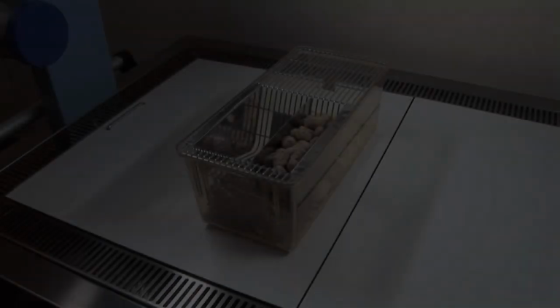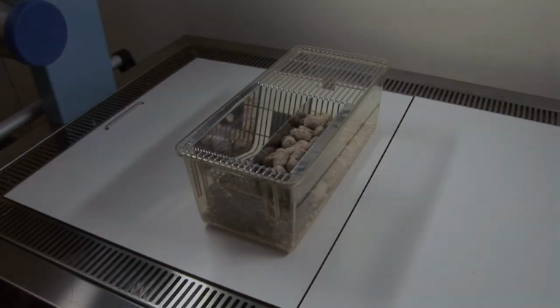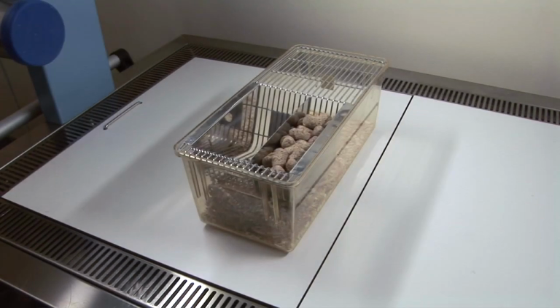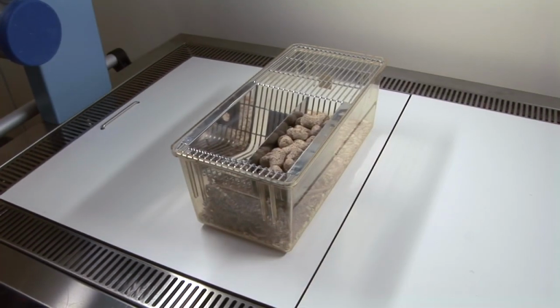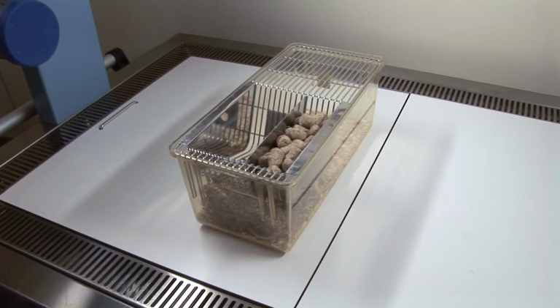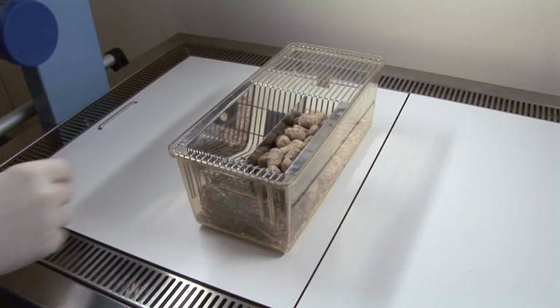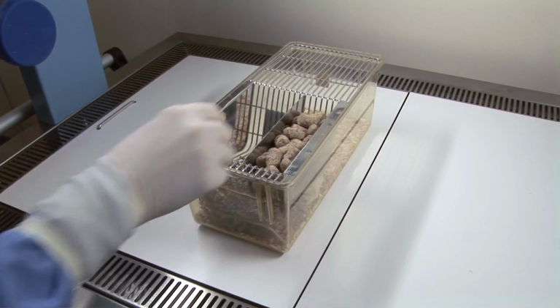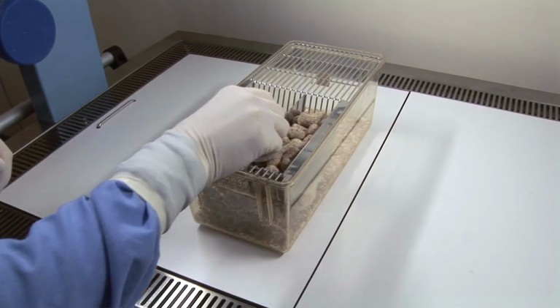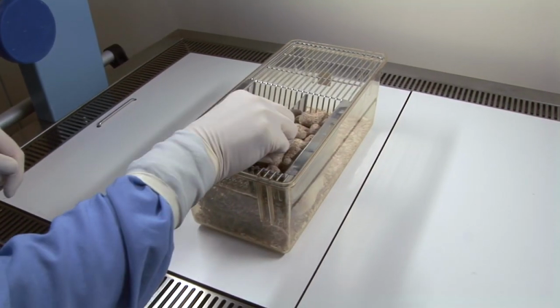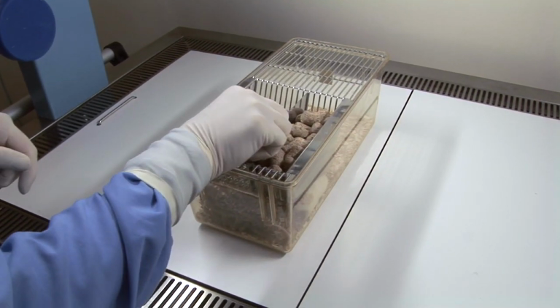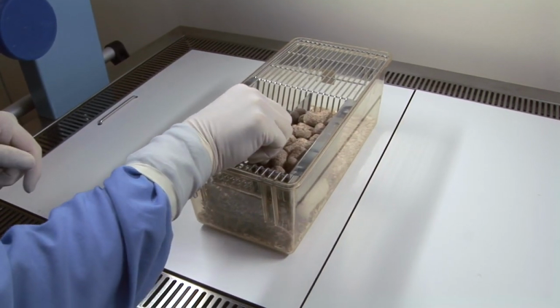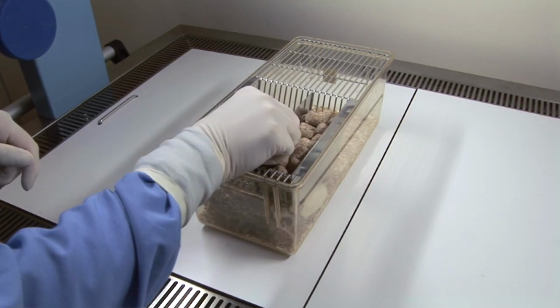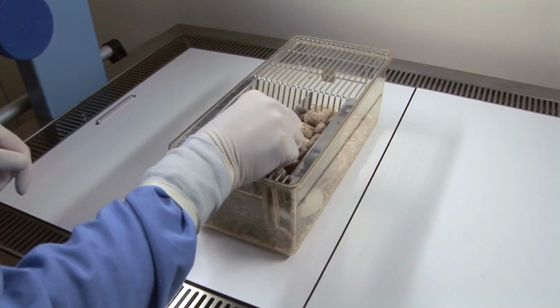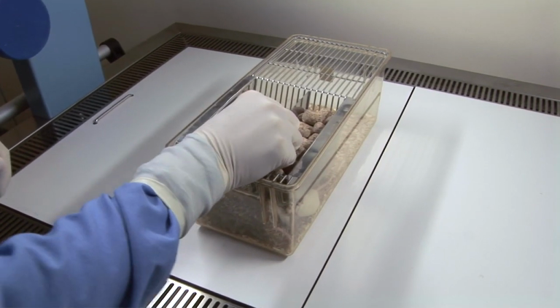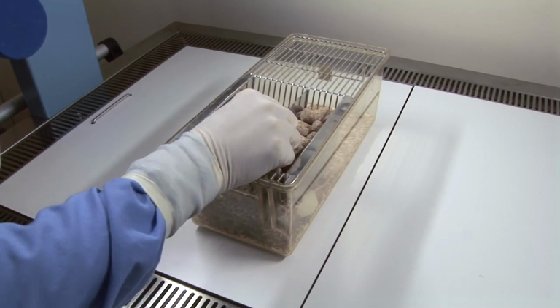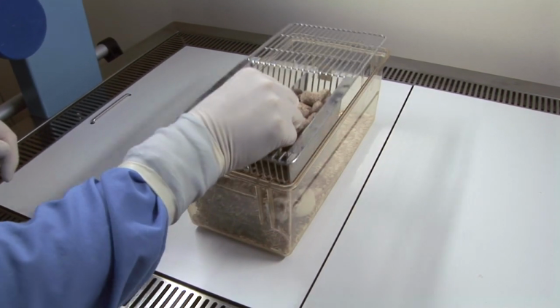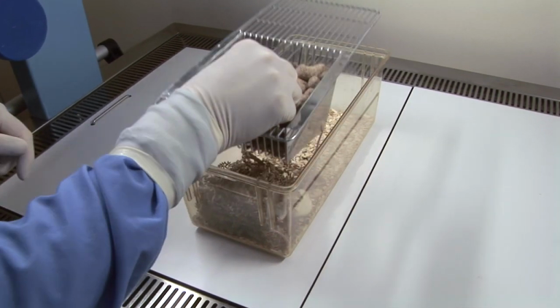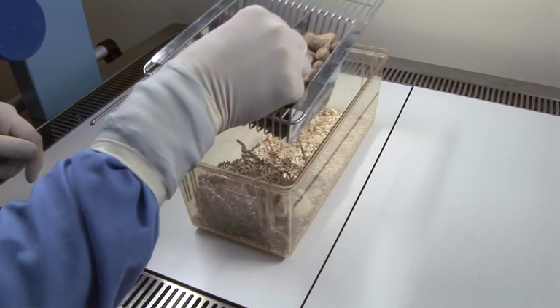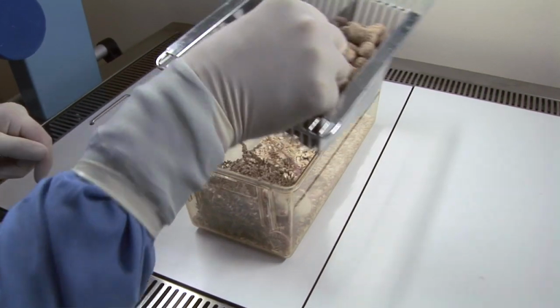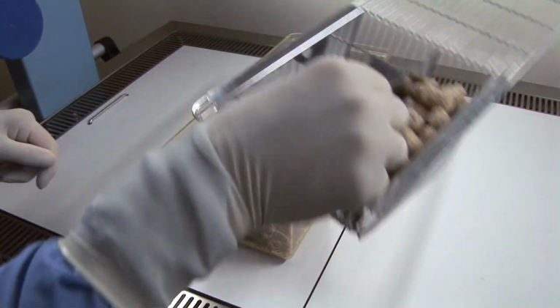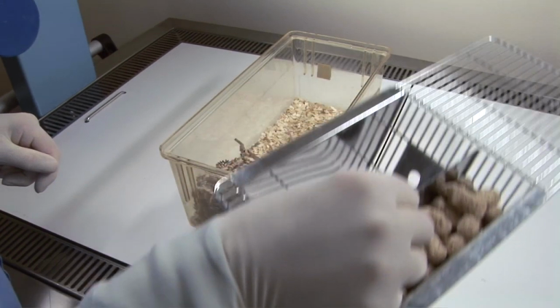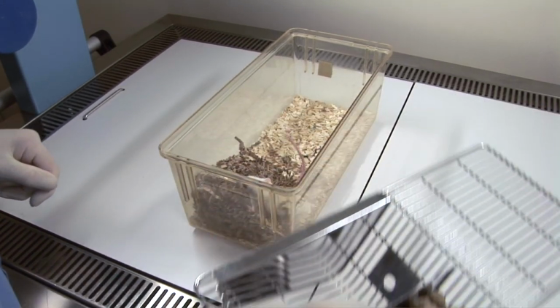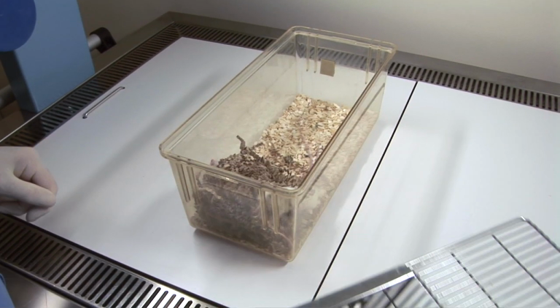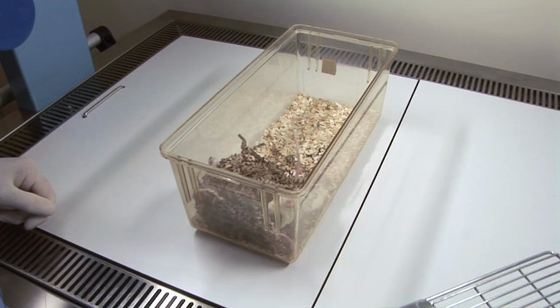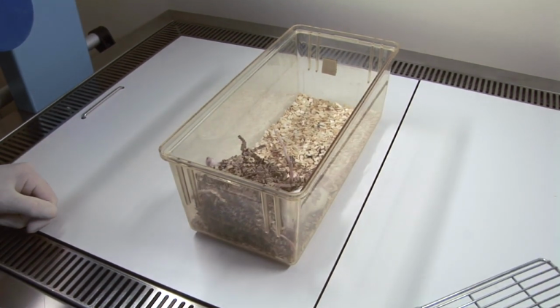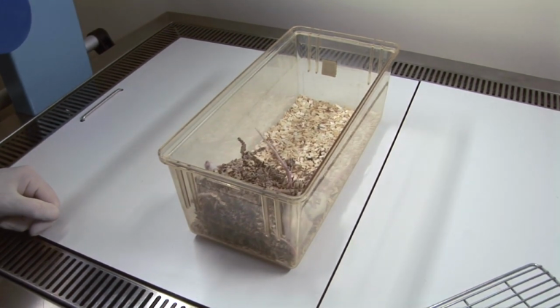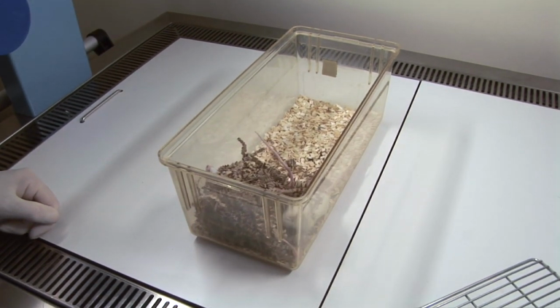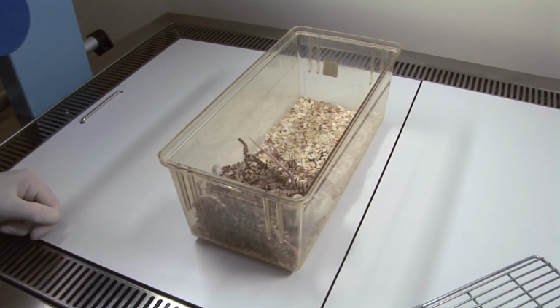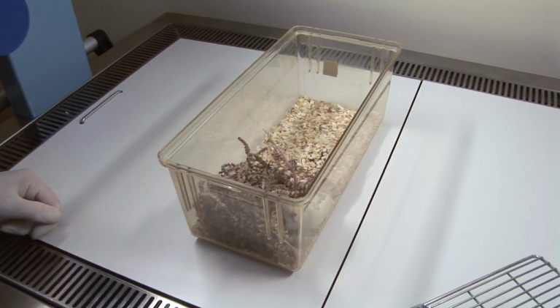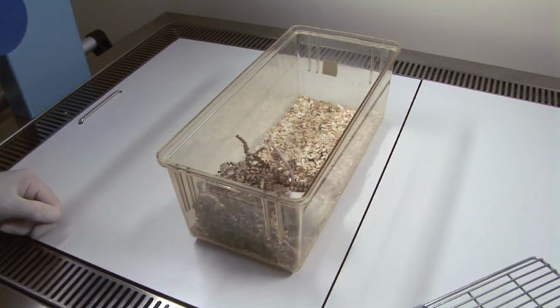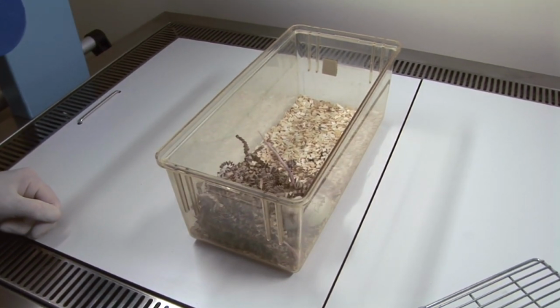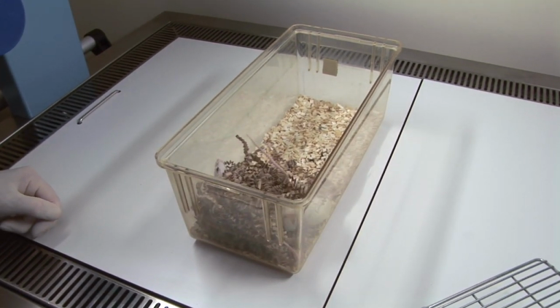The cage lid should be removed carefully to avoid excessive disturbance to the animals. The mice should be allowed sufficient time to become aware of your presence.